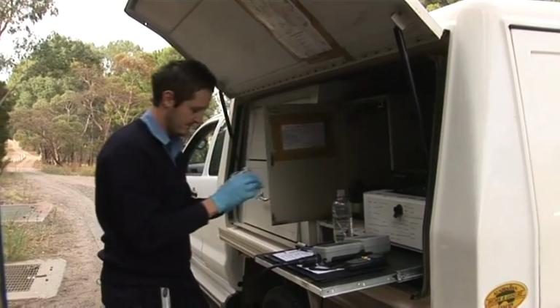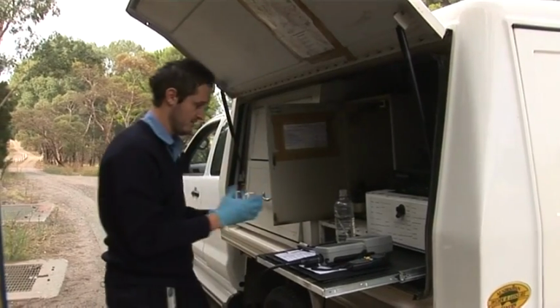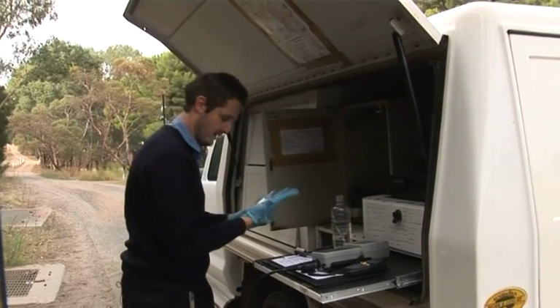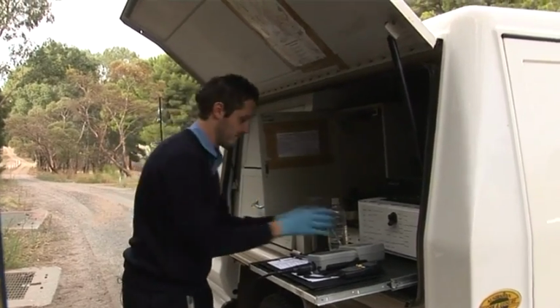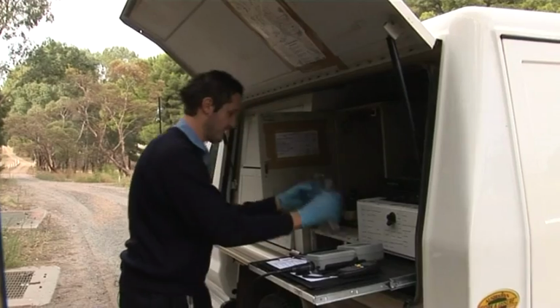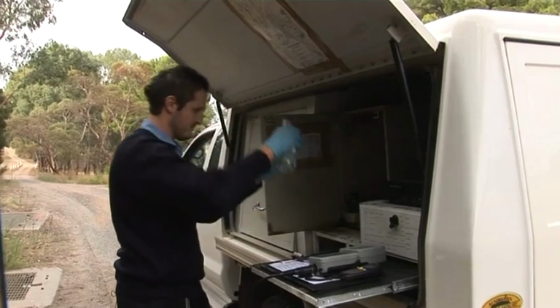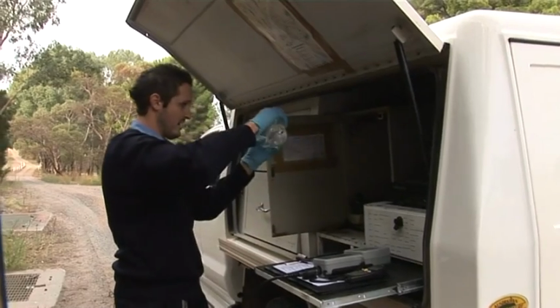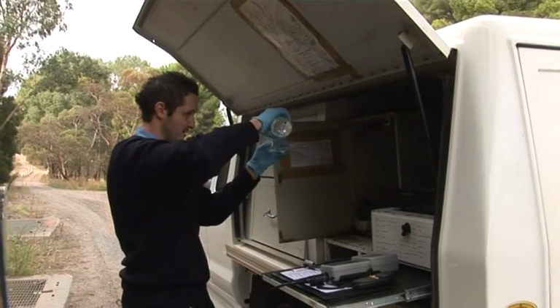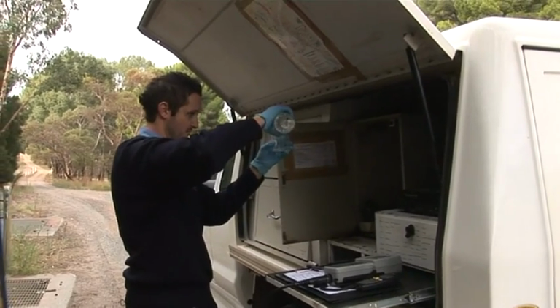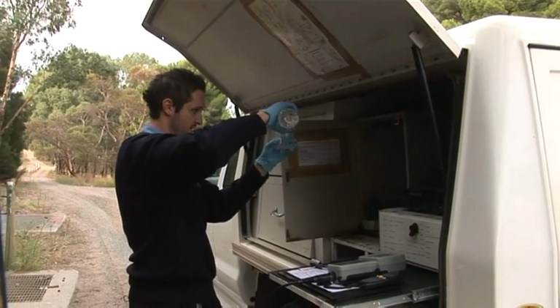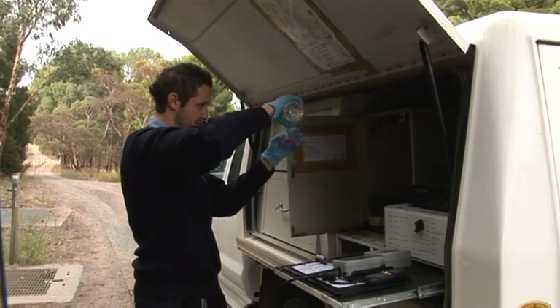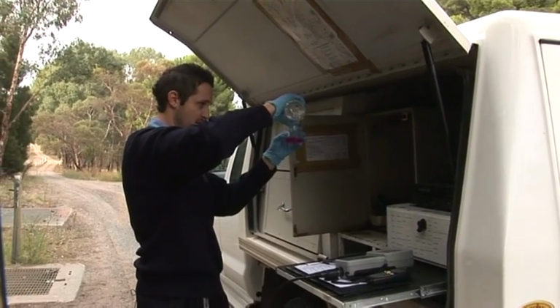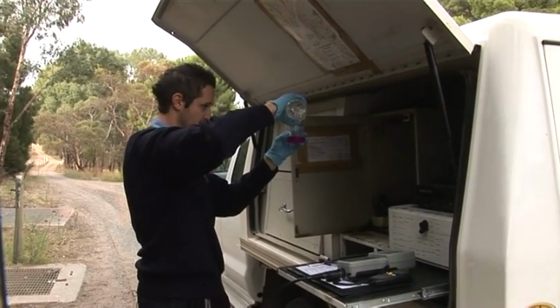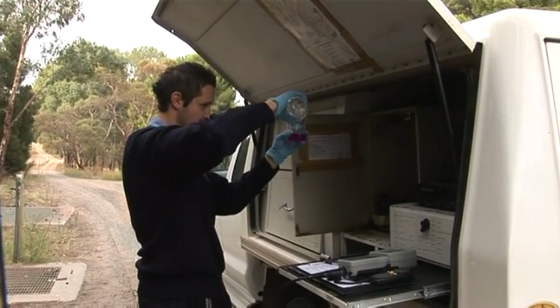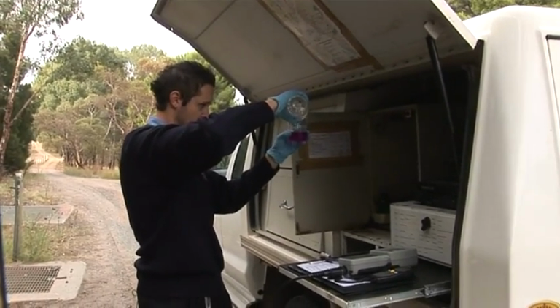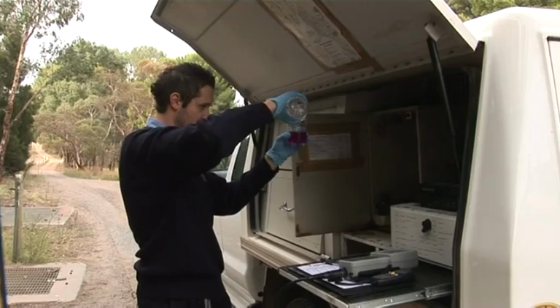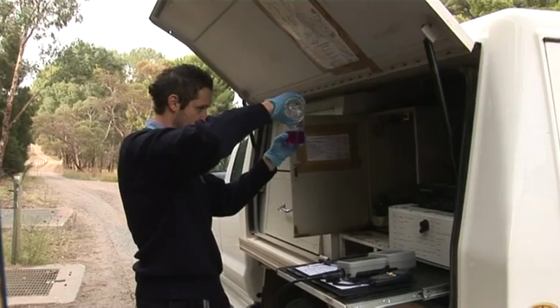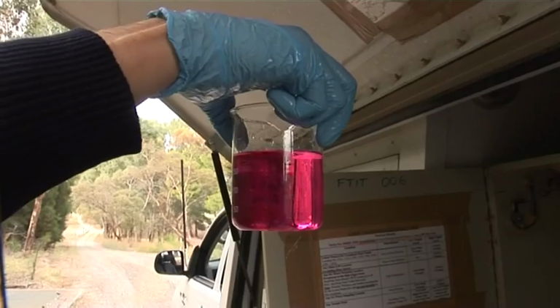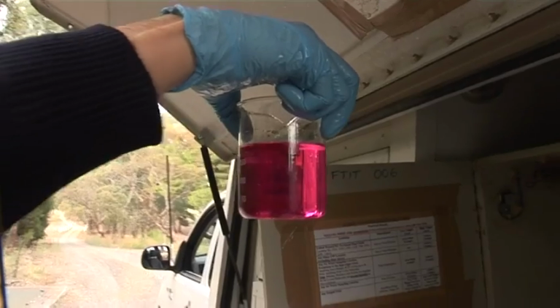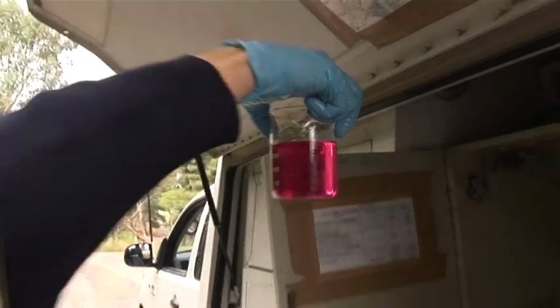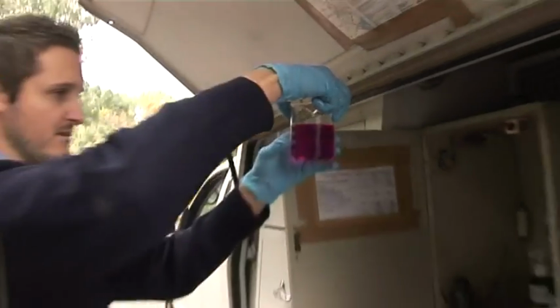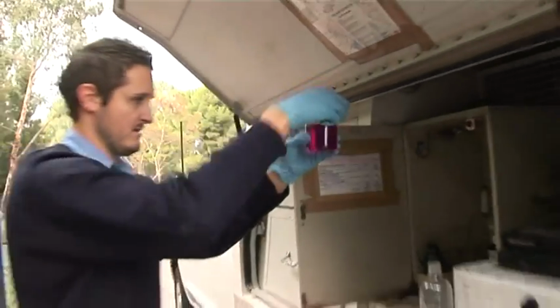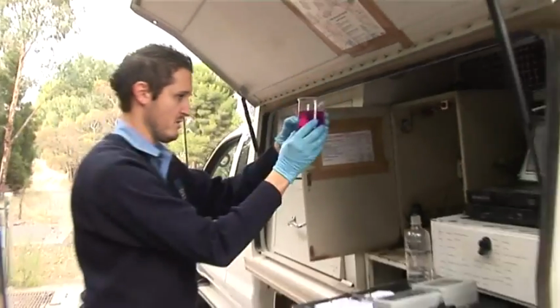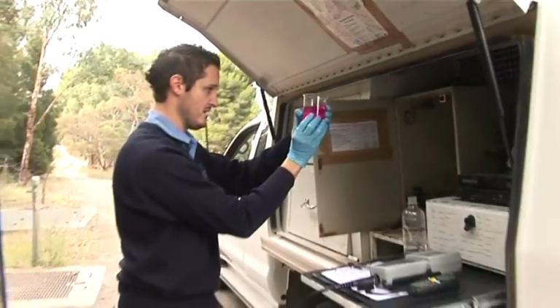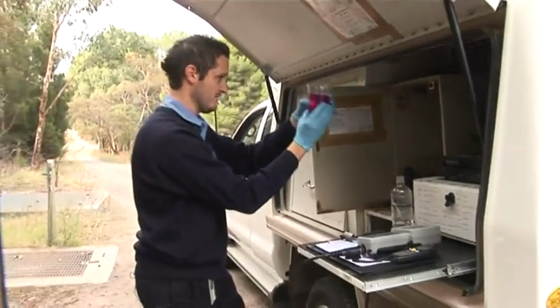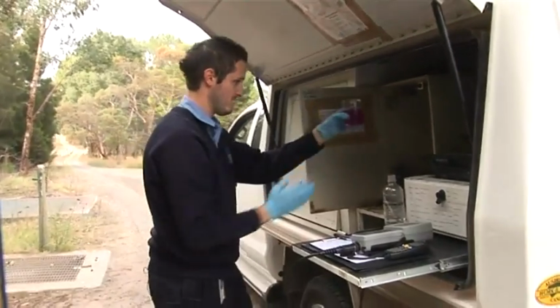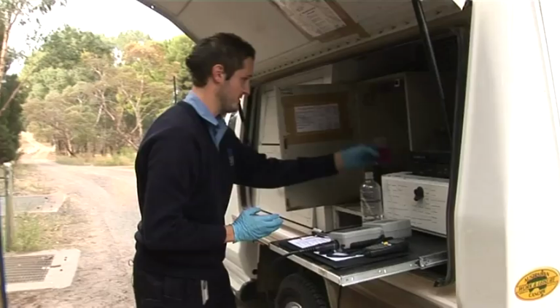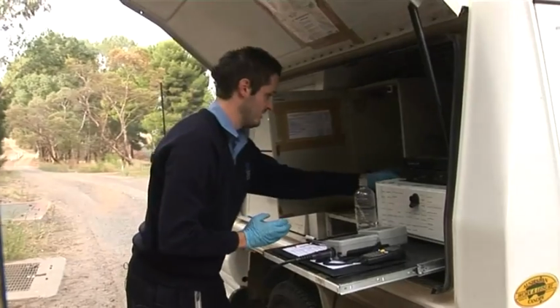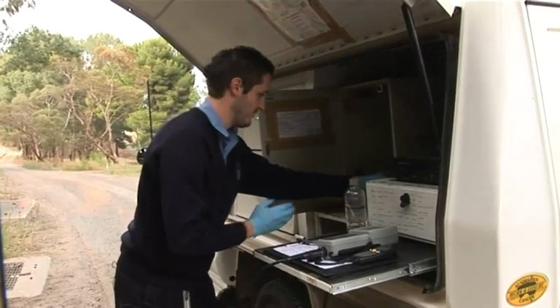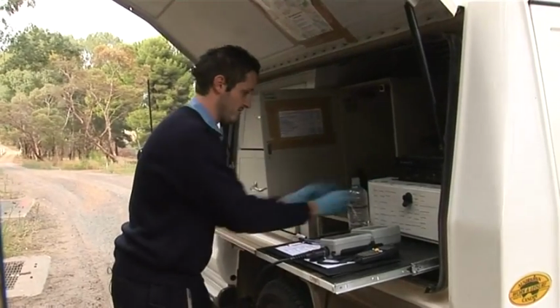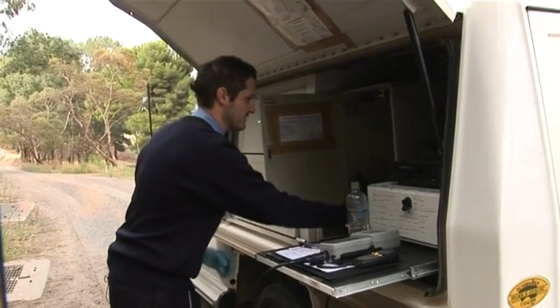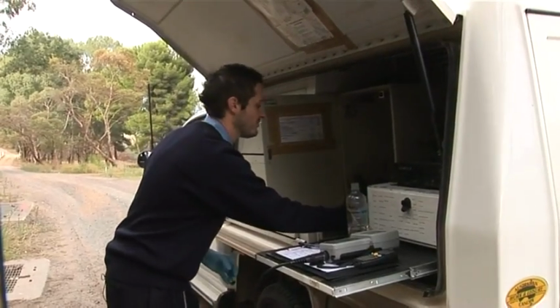Just making sure, now that I've got my gloves on, I won't get any contamination from any chemicals that are in the glassware. Now I've got my pink in colour — I know I've got some free chlorine in this sample.